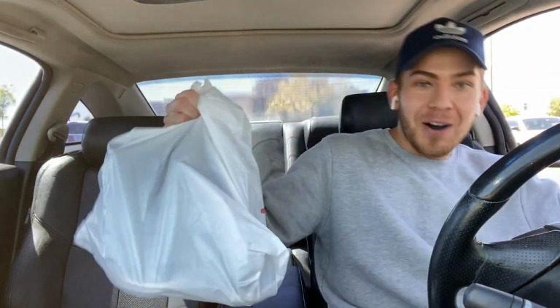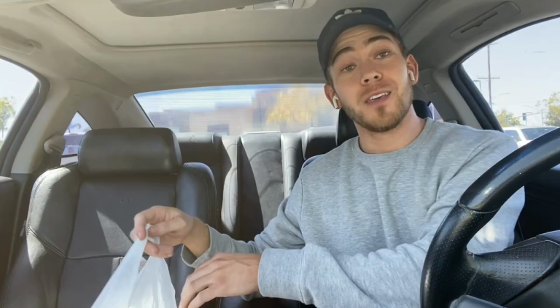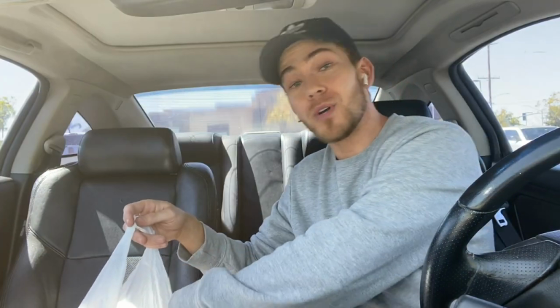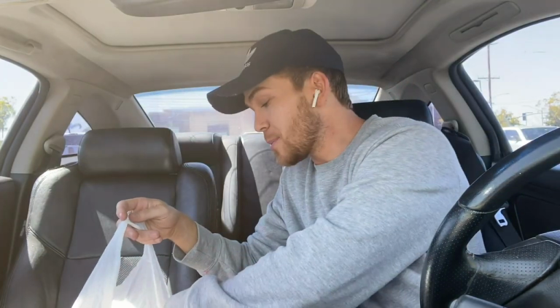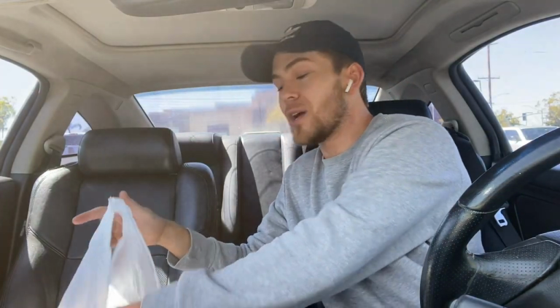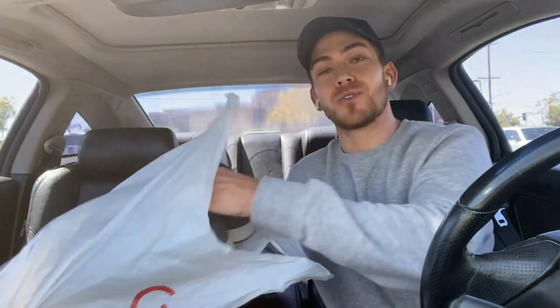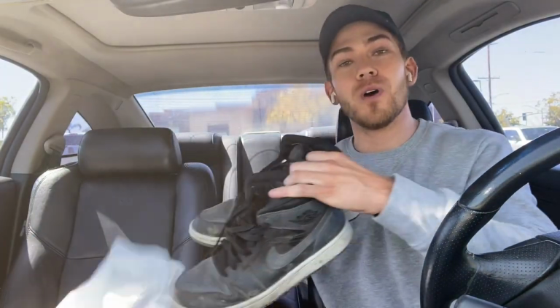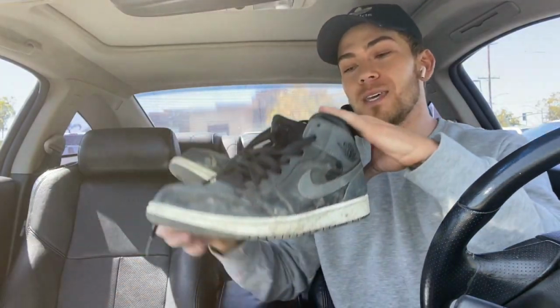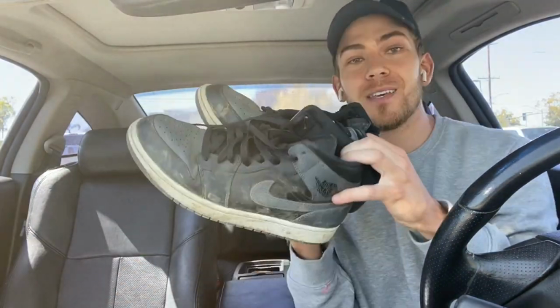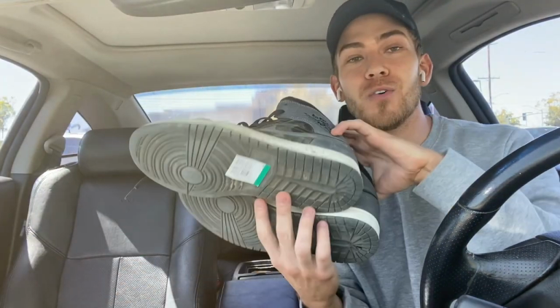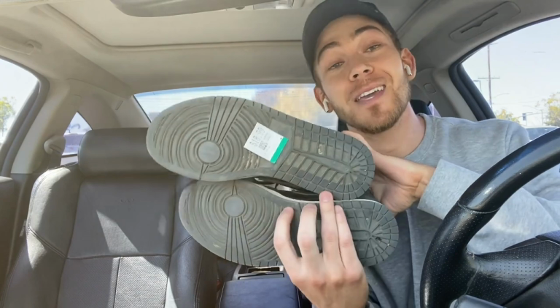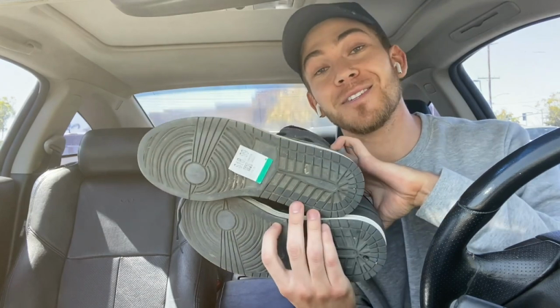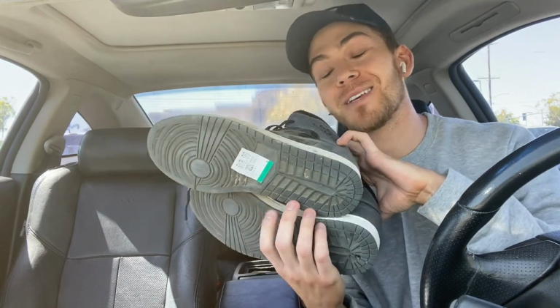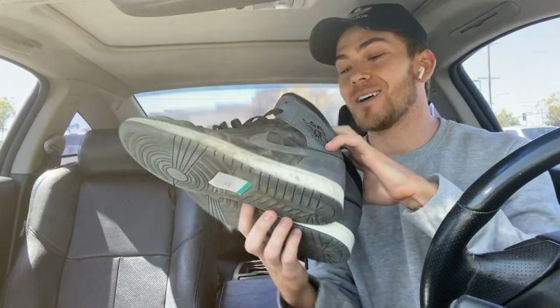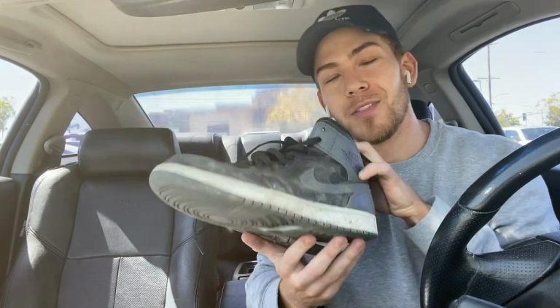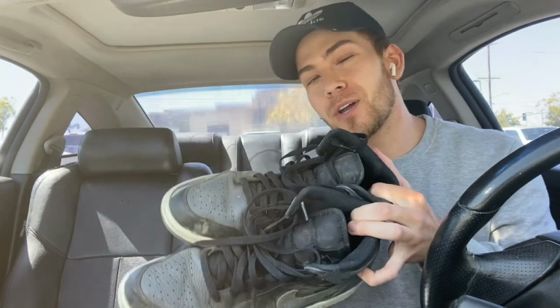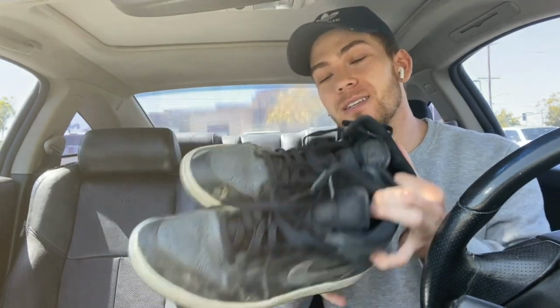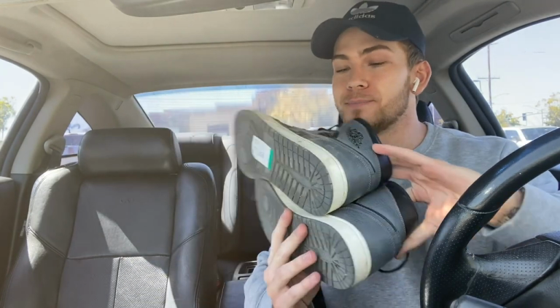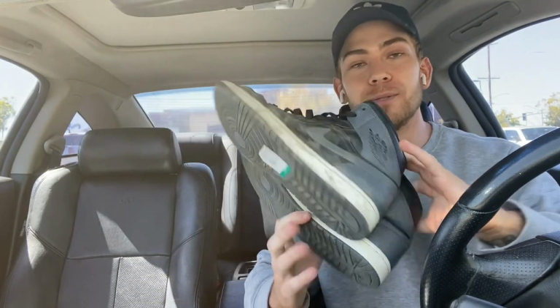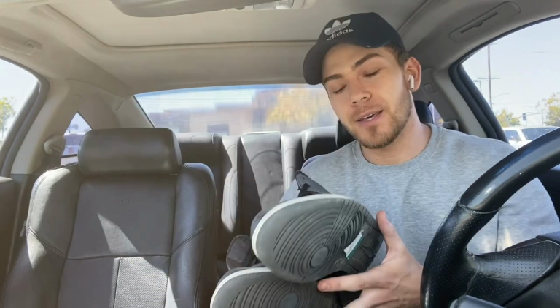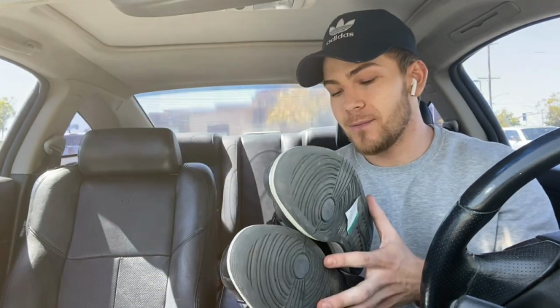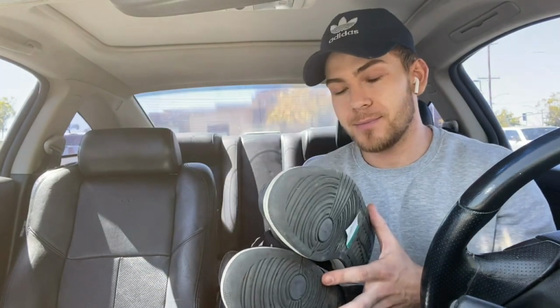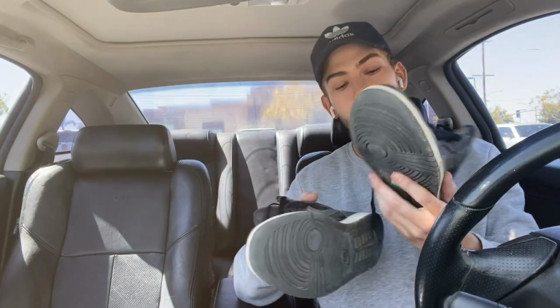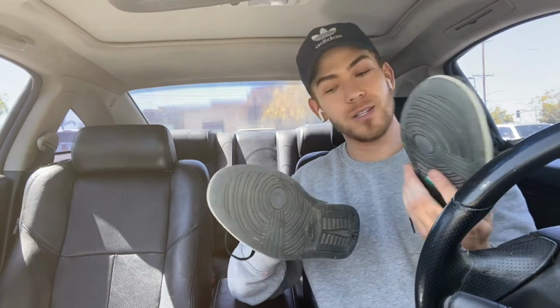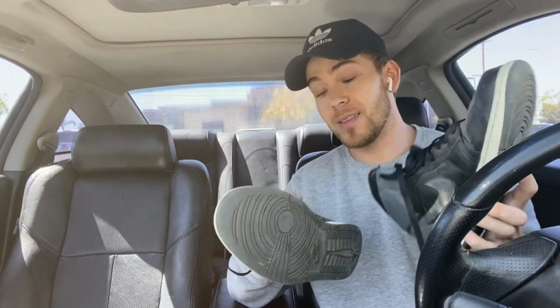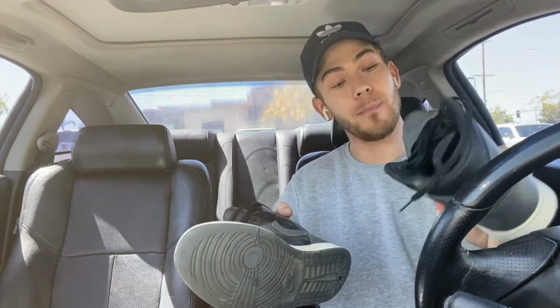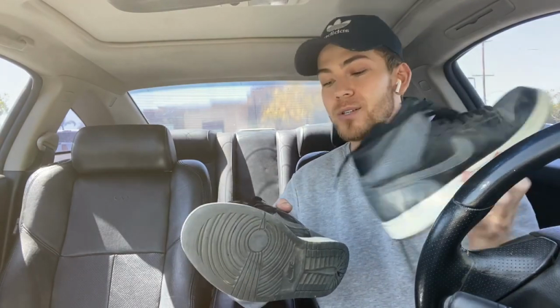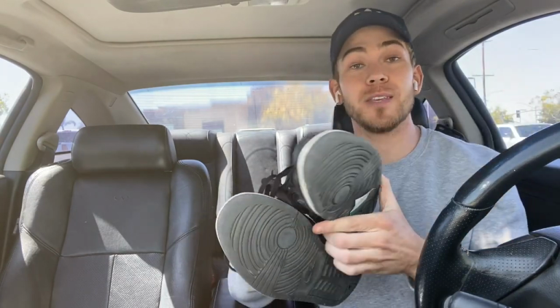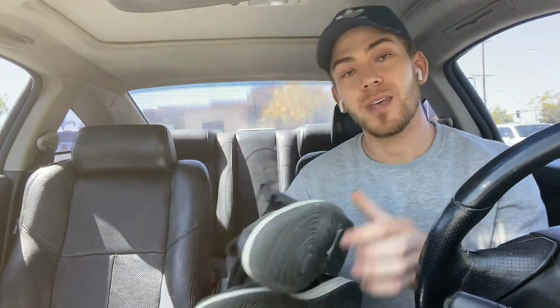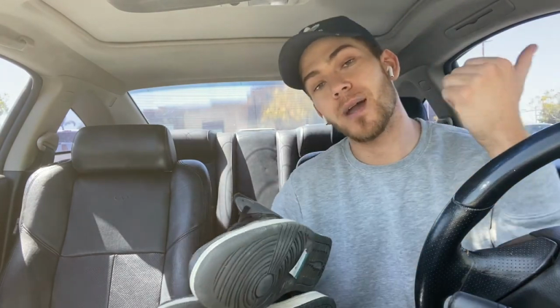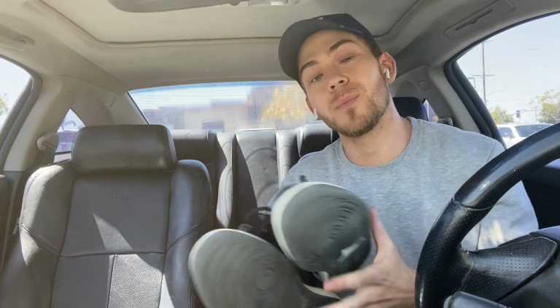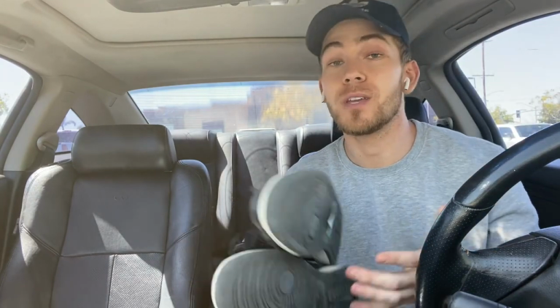Yo, your boy just copped some retro Jordan One Mids for 18 dollars — that's wild! They're a little bit crusty, but nothing we can't fix. That was a major dub. Let's go back to the crib and see what we can do.